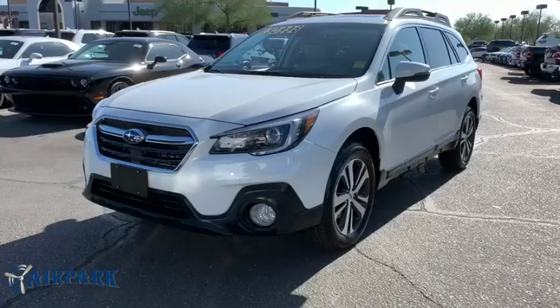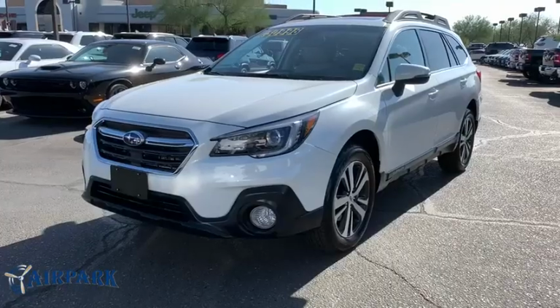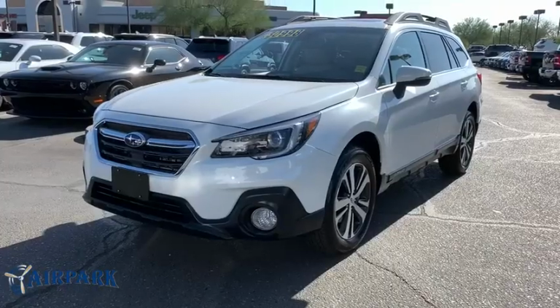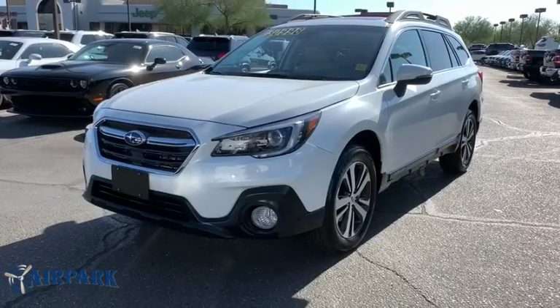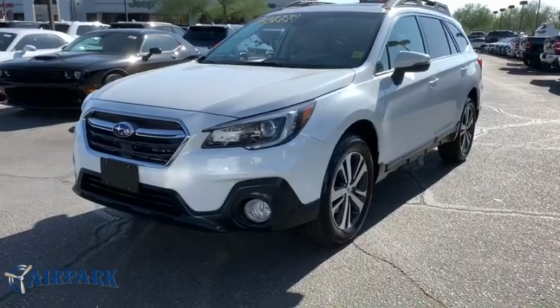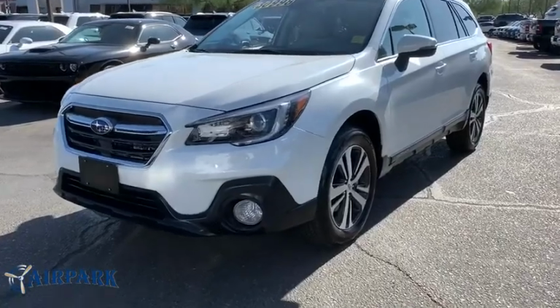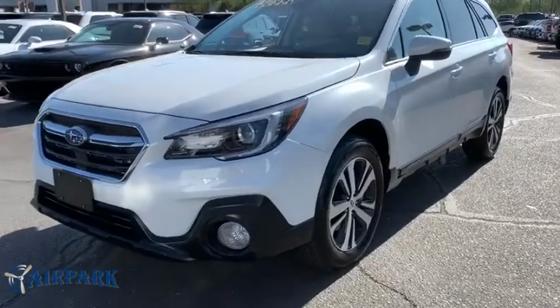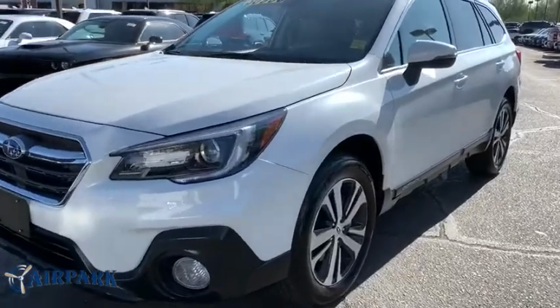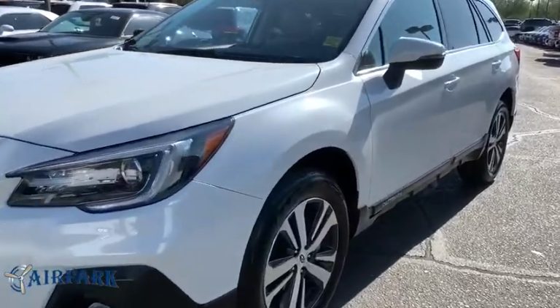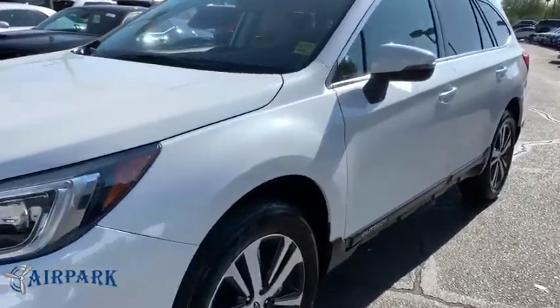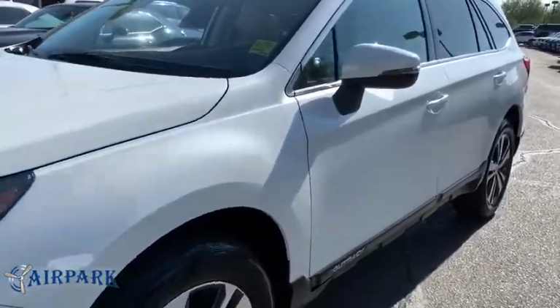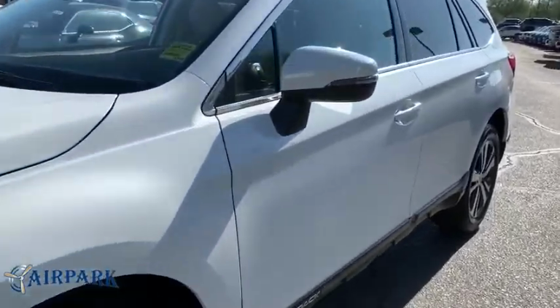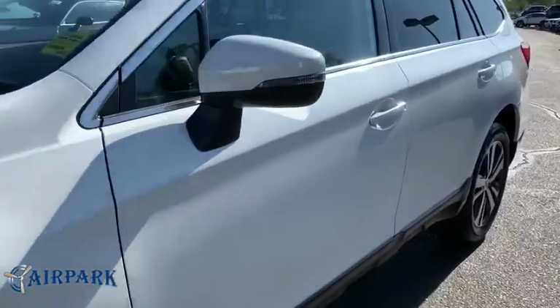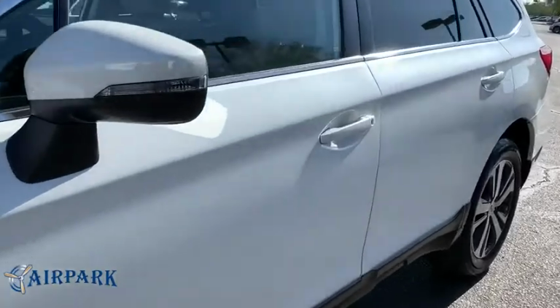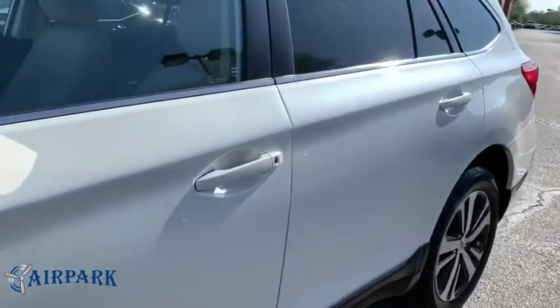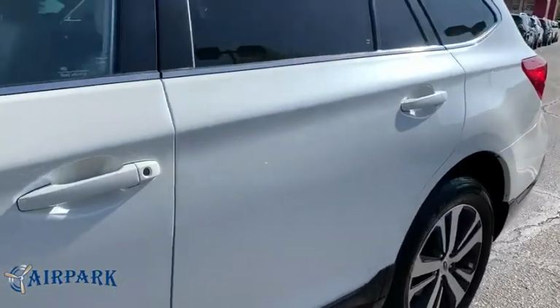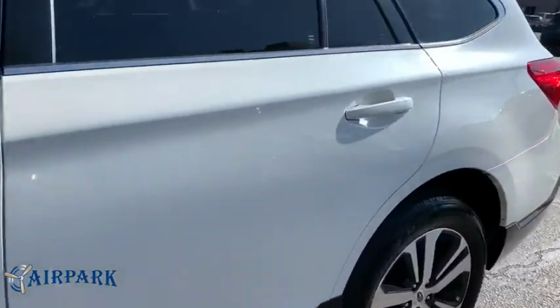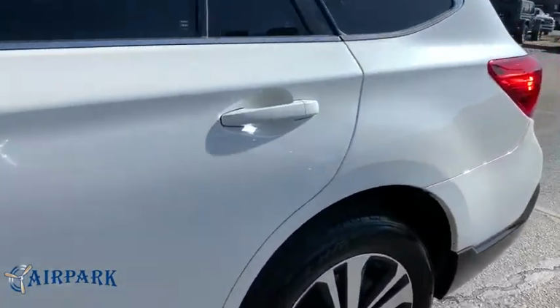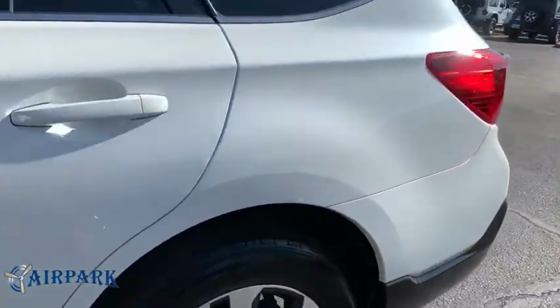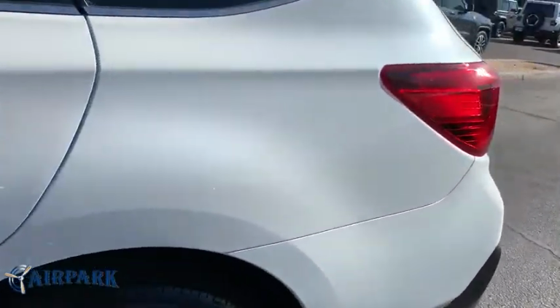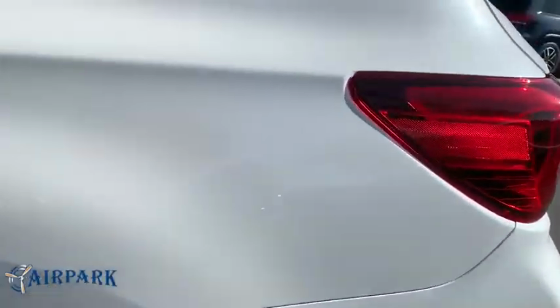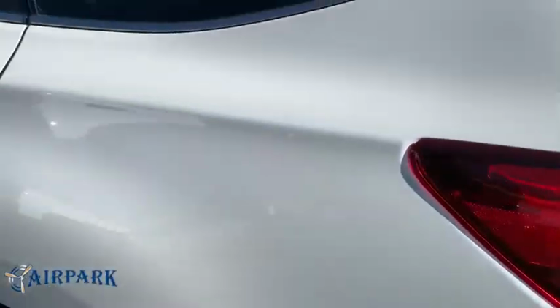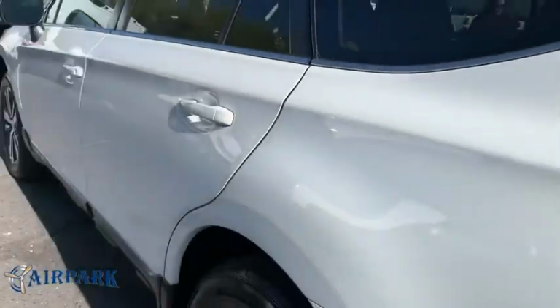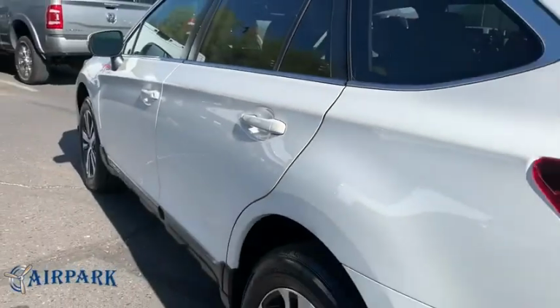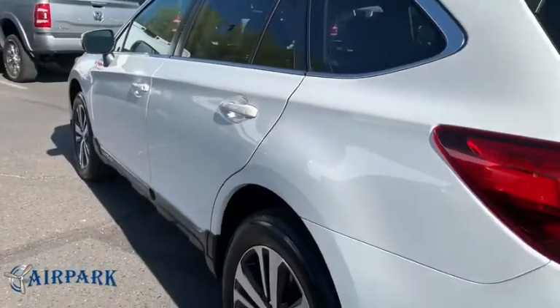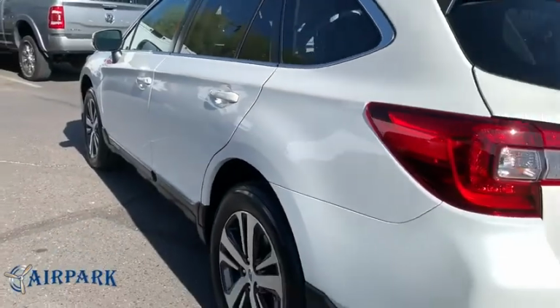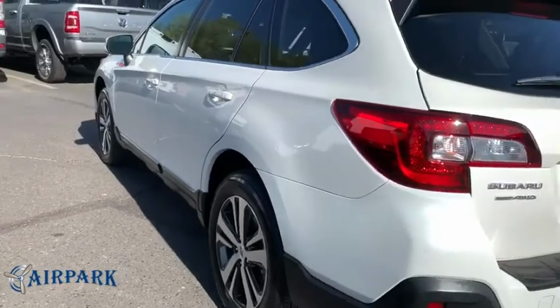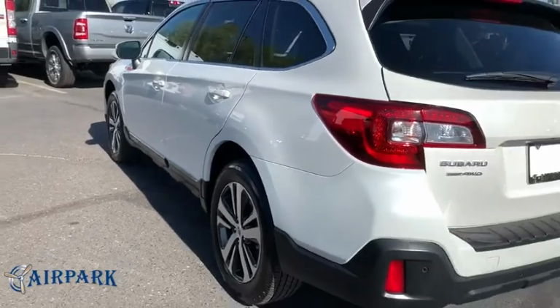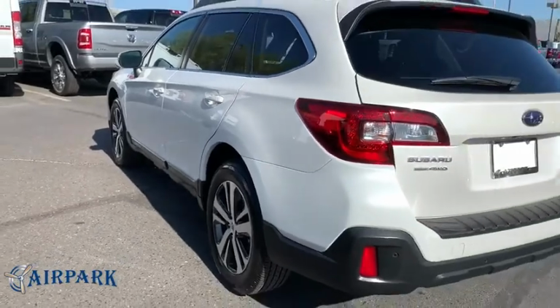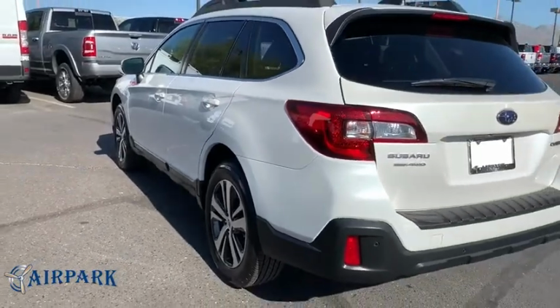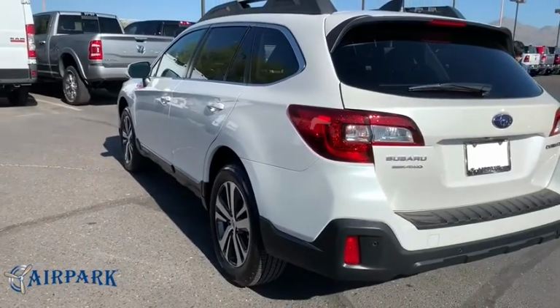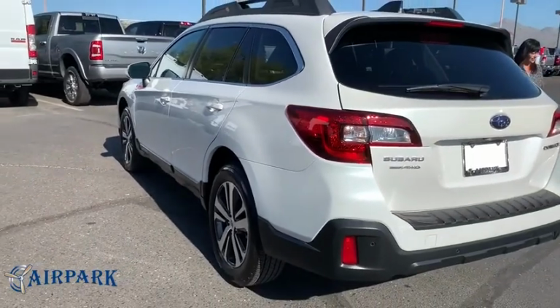Take a ride in the 2019 Subaru Outback. Take the go-anywhere capability of all-wheel drive and plenty of room for cargo and companions, and you've got the Subaru Outback. Let the adventure begin.